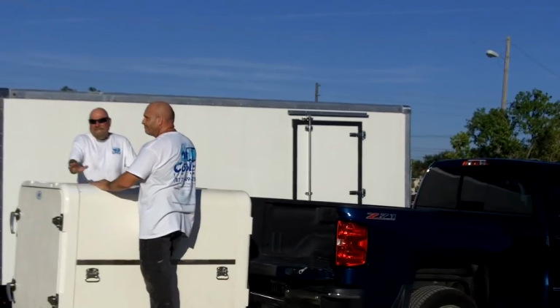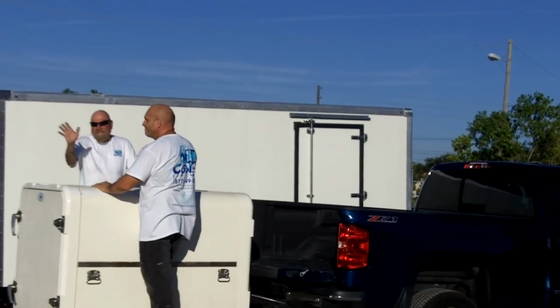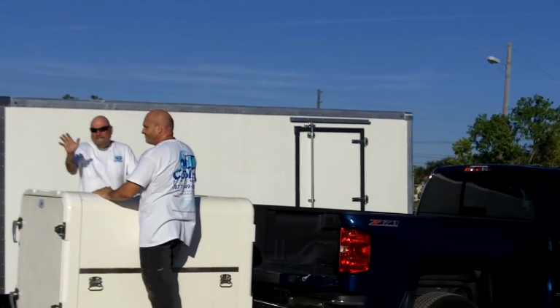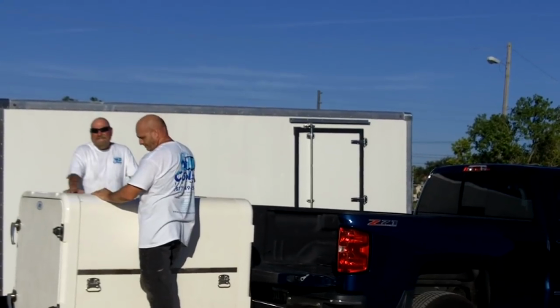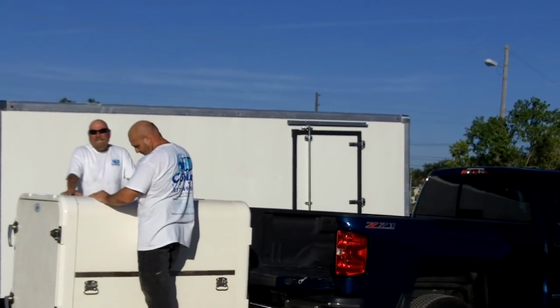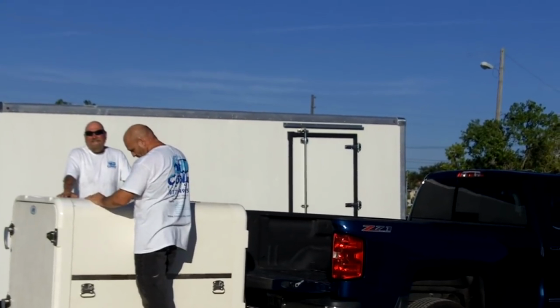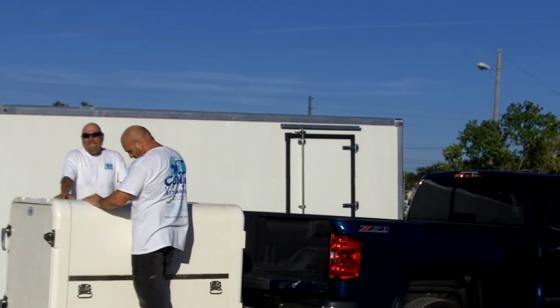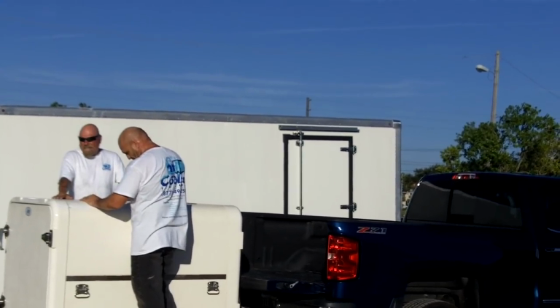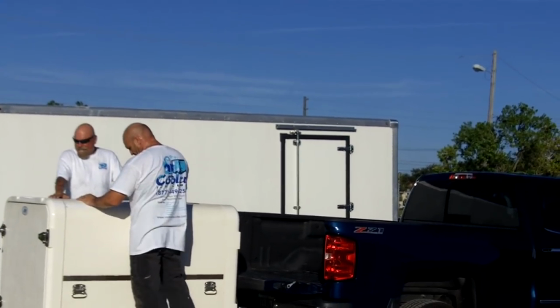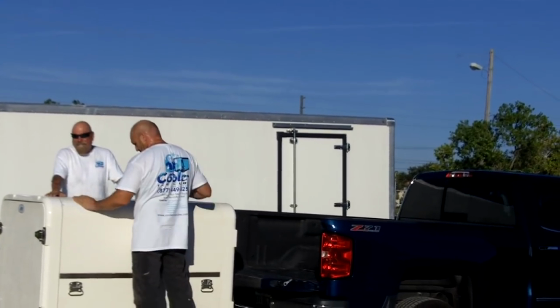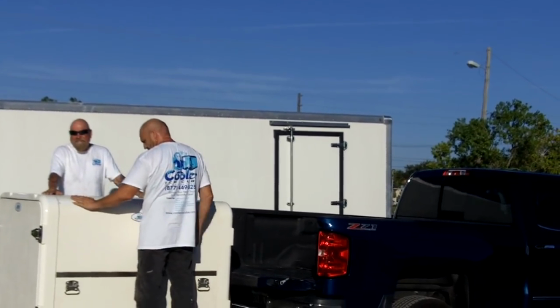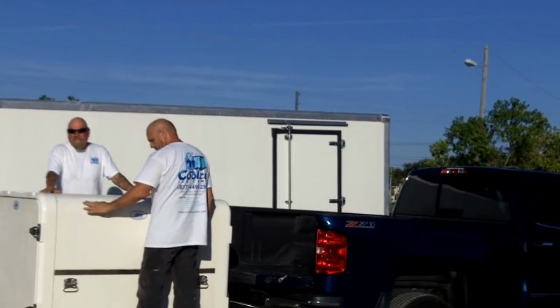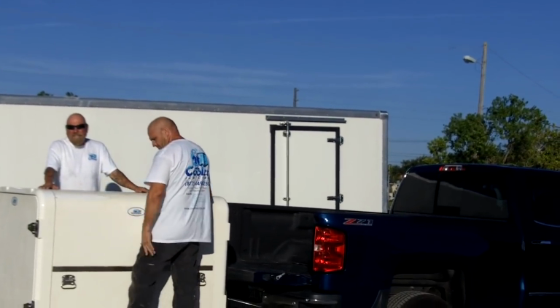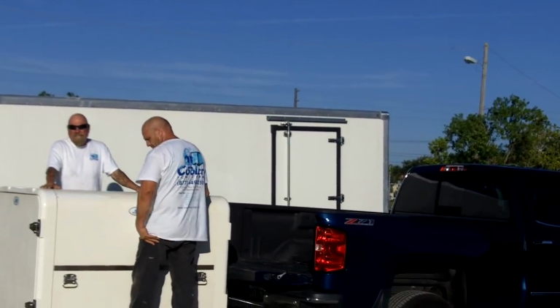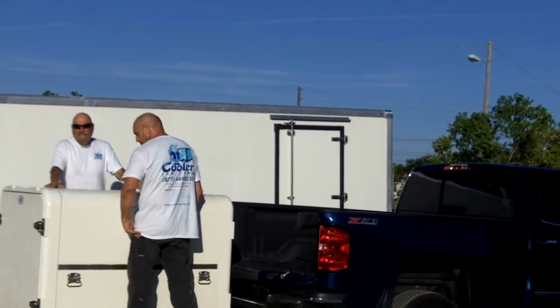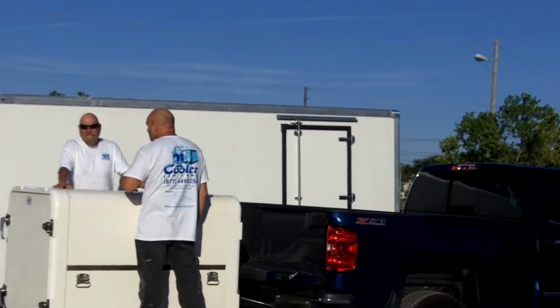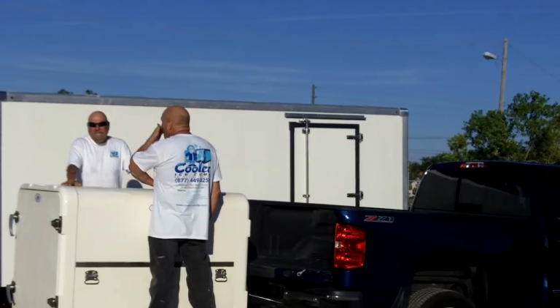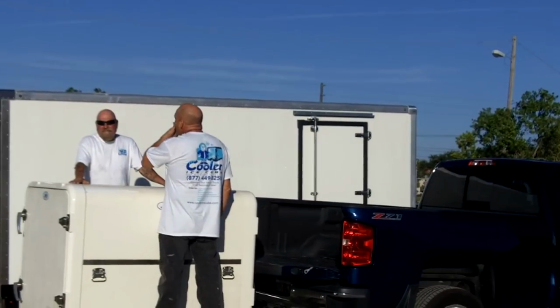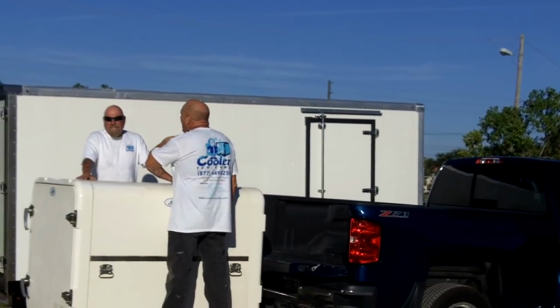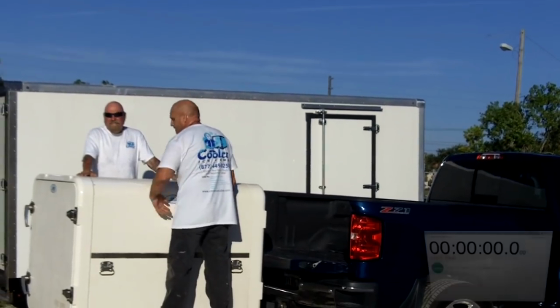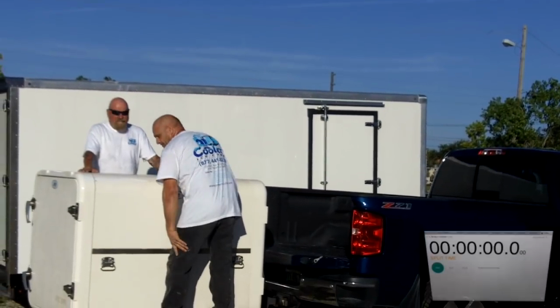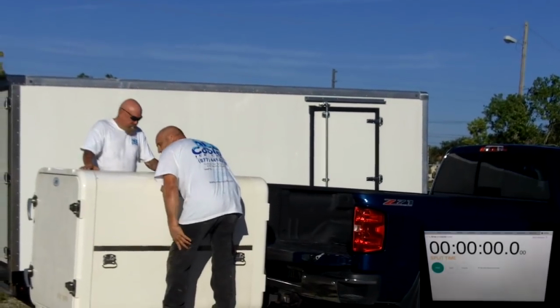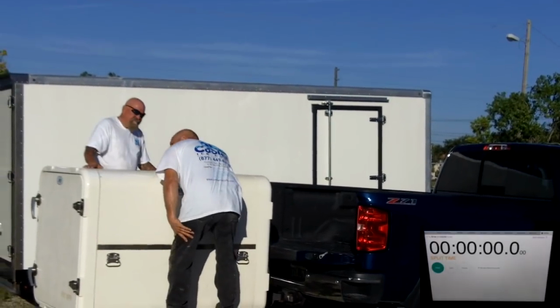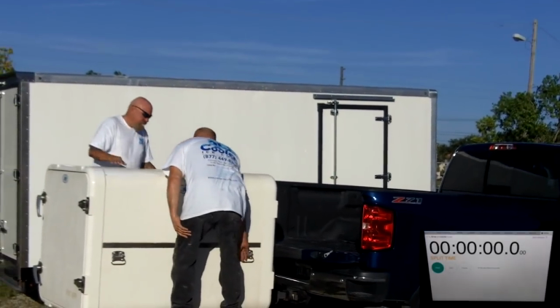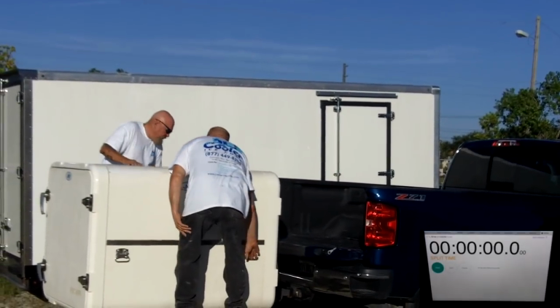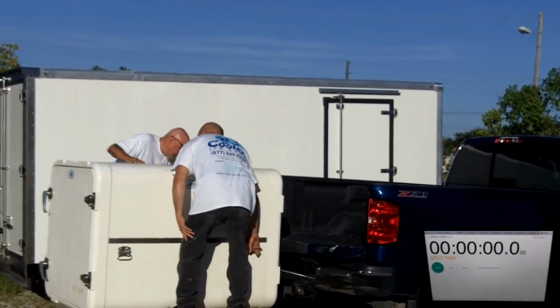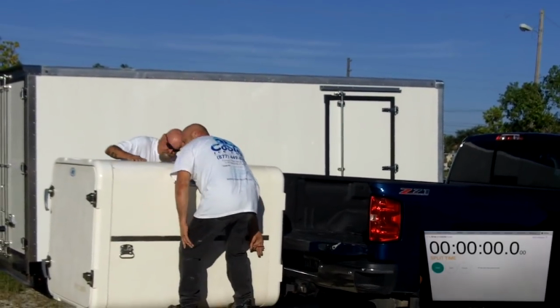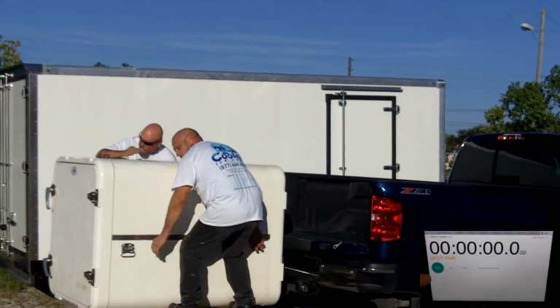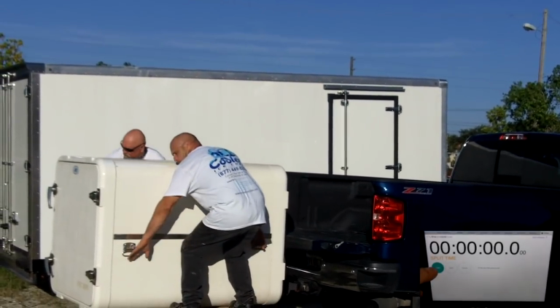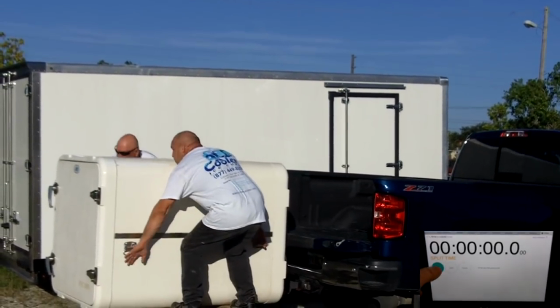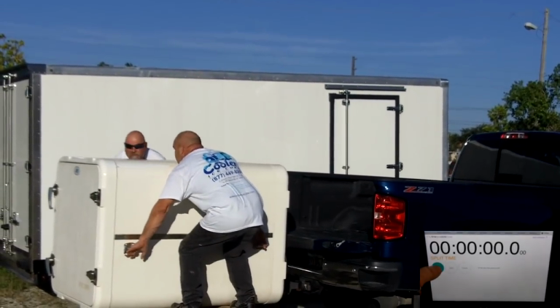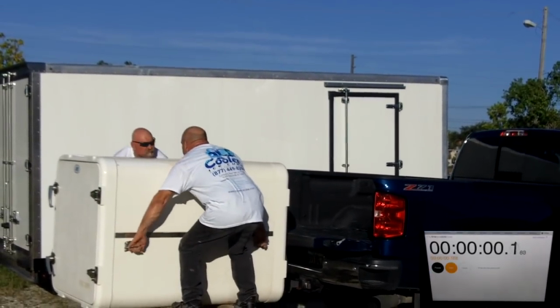We've got Larry and we've got Glenn. You guys ready? Let's put this thing on a timer so we can find out for sure. Ready, set, go.